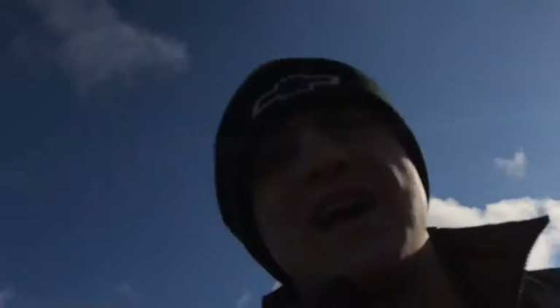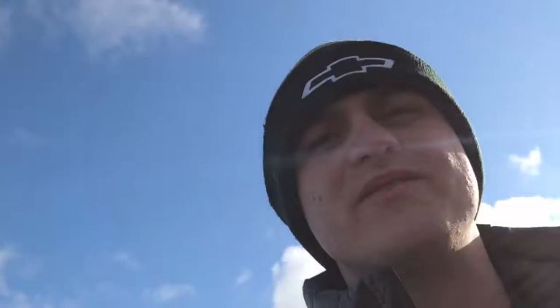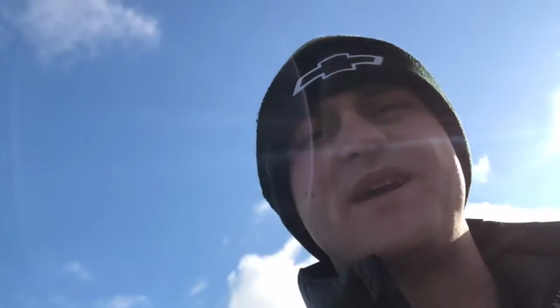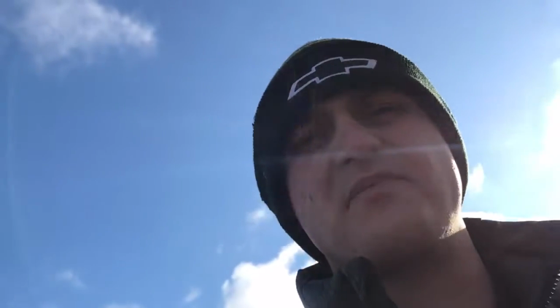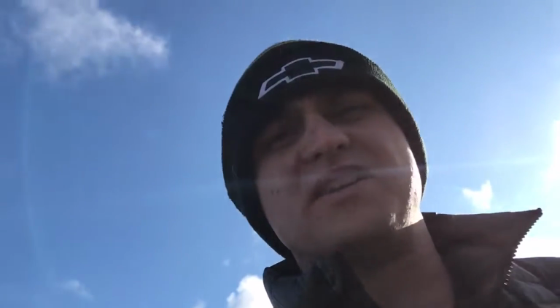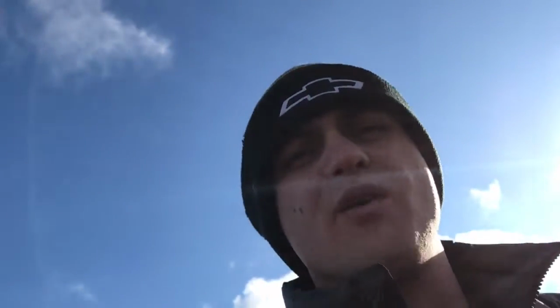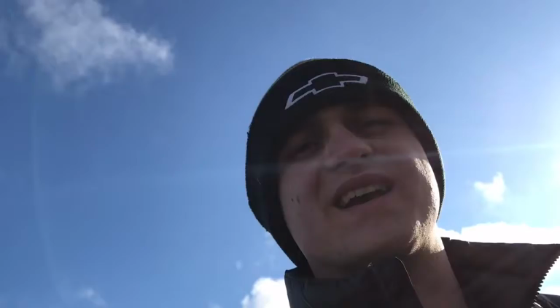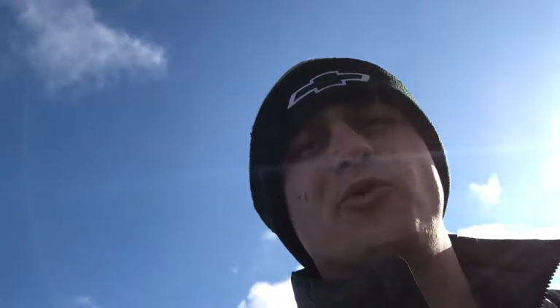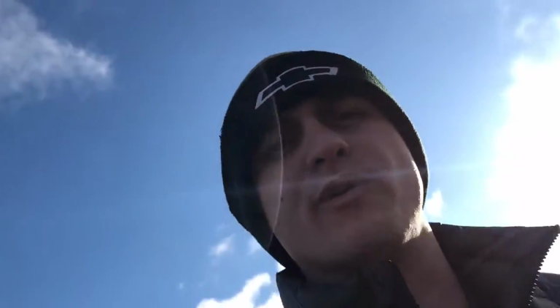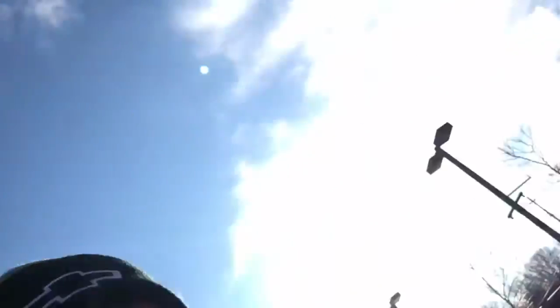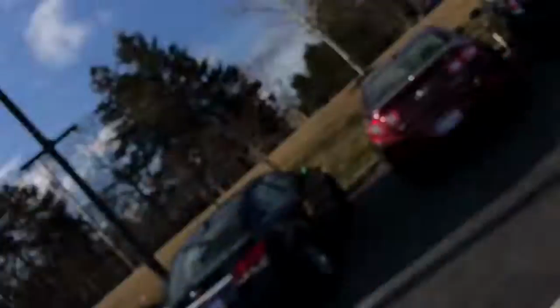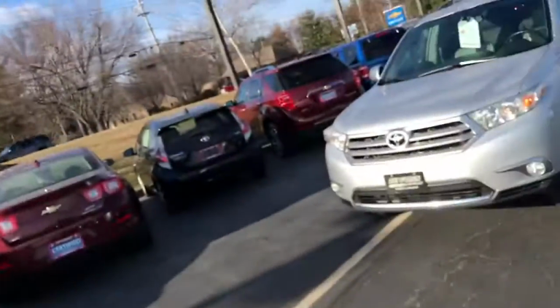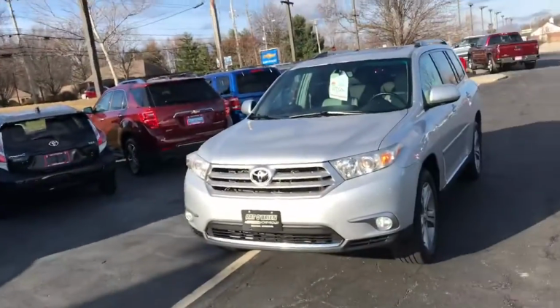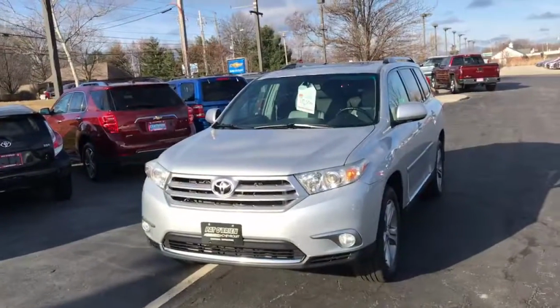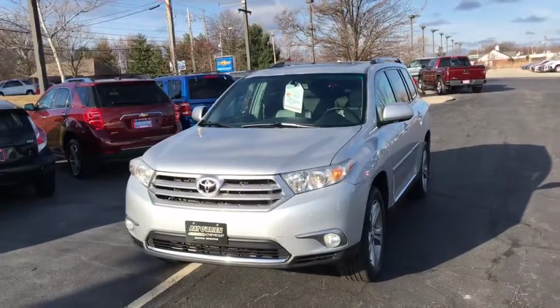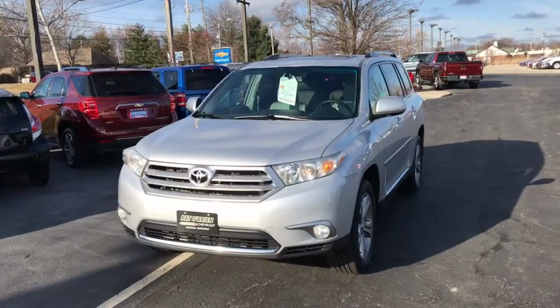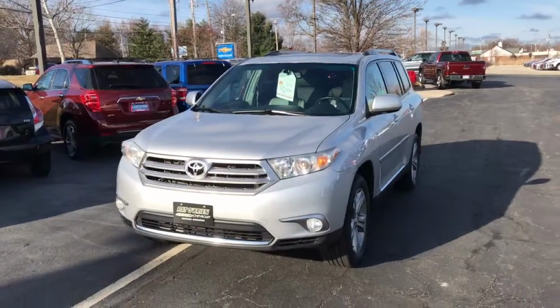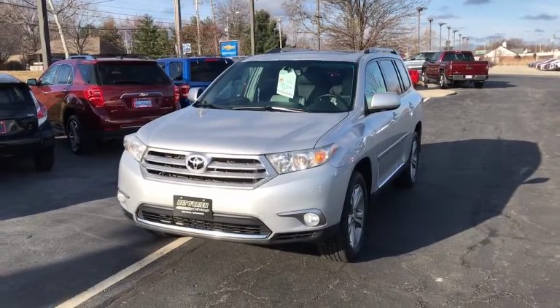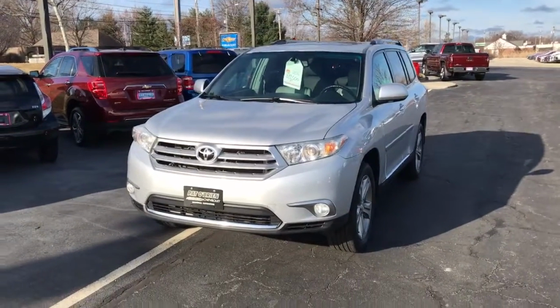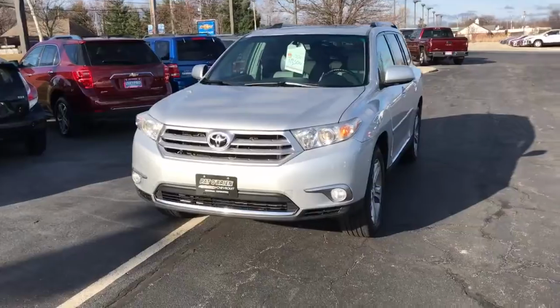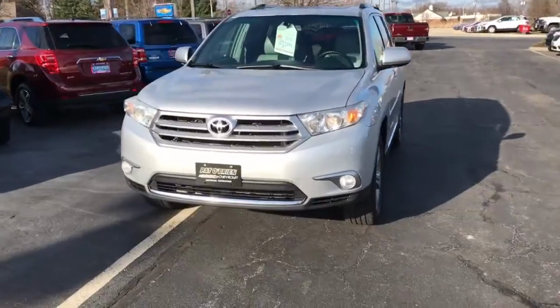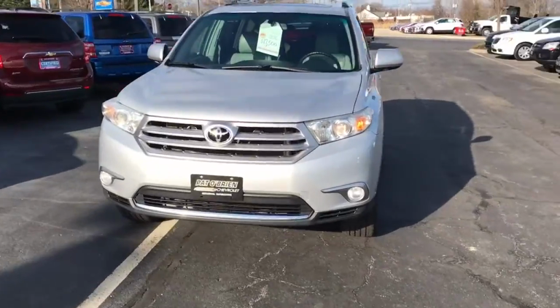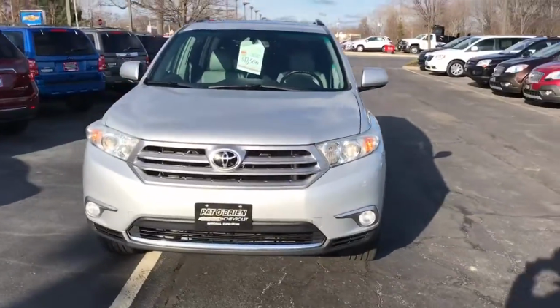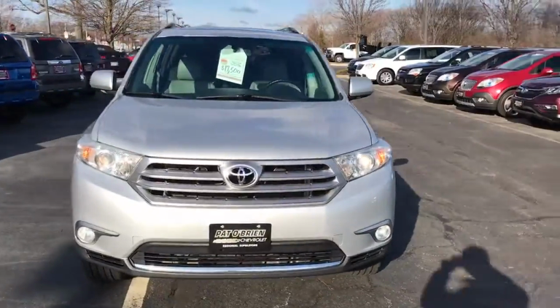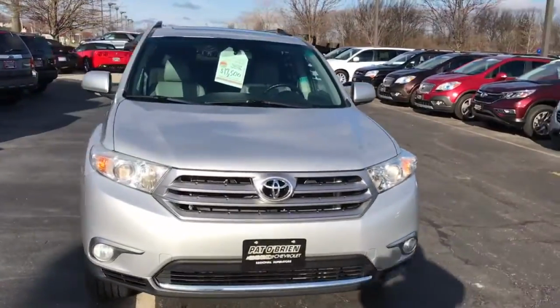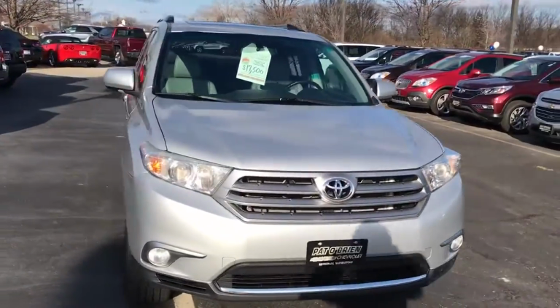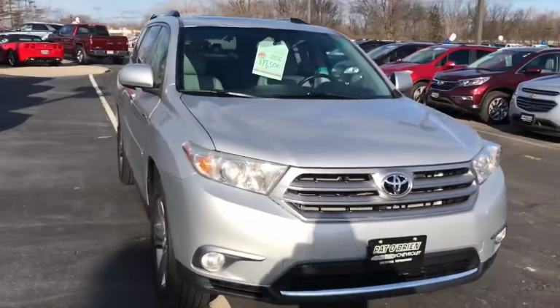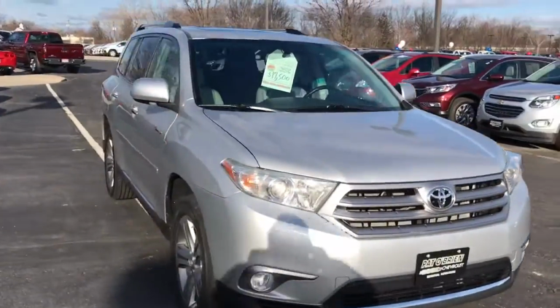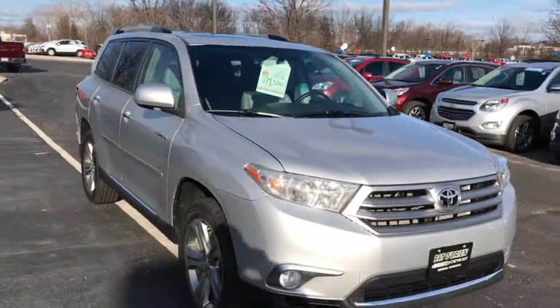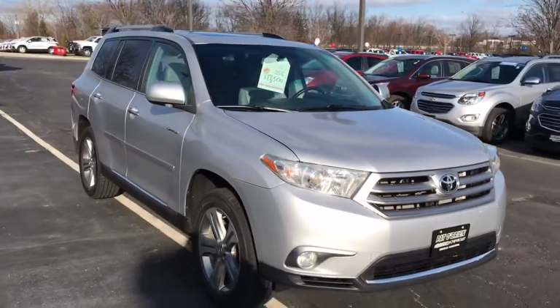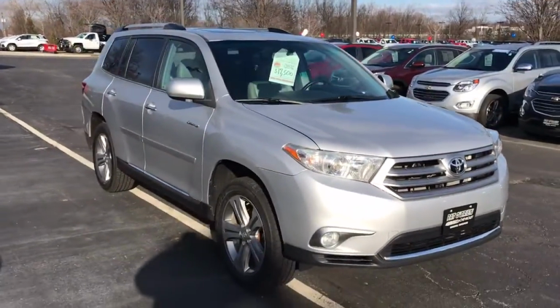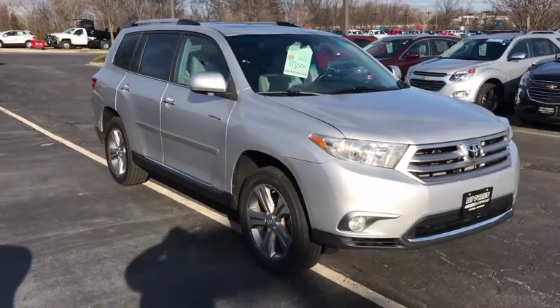Hello, my name is Jeff Beira from Paddlebriant Chevrolet on the Westside, and I want to do a quick walk-around video on the 2011 Toyota Highlander that you inquired about online. This vehicle here is a limited model, basically meaning that it's pretty much loaded up all the way.